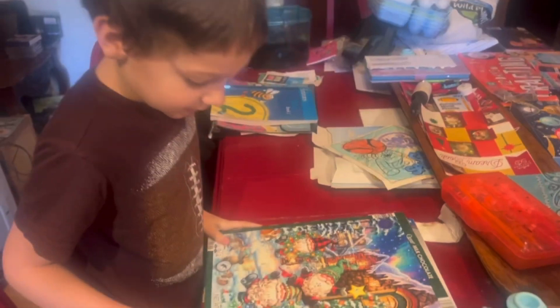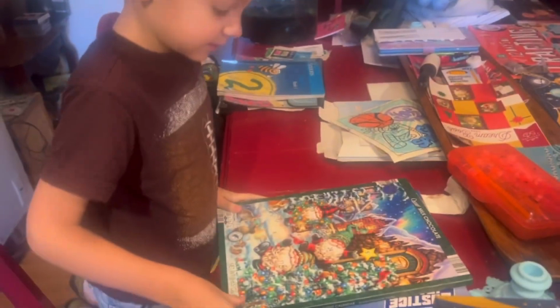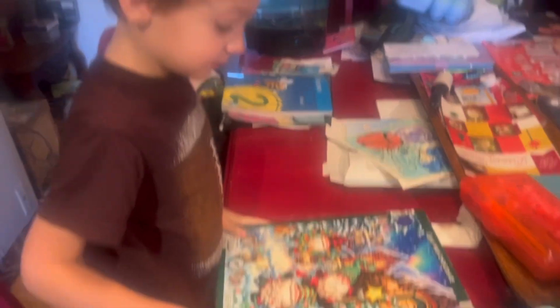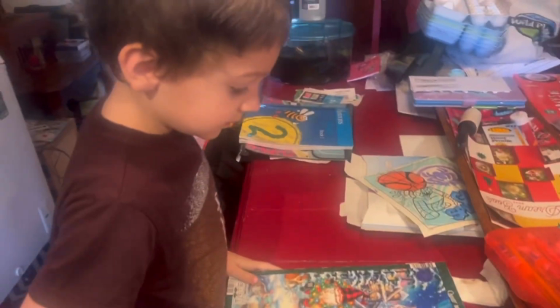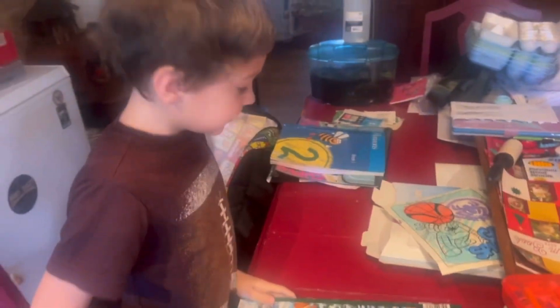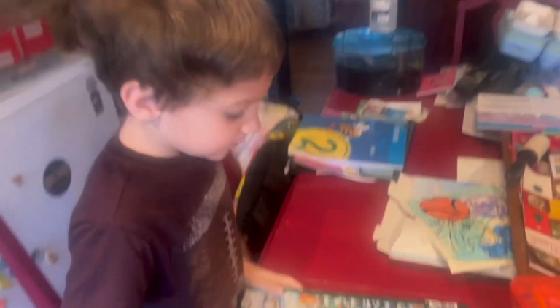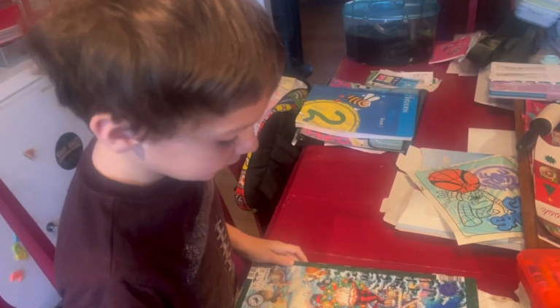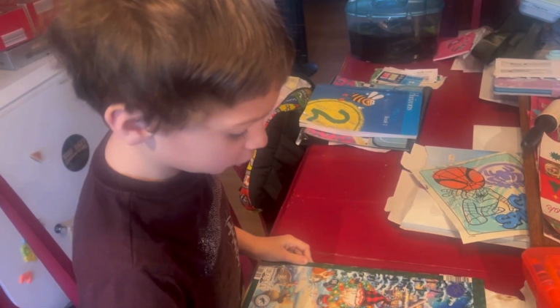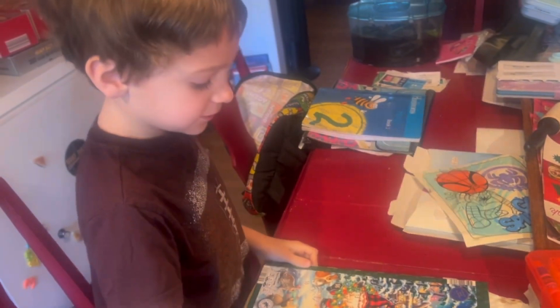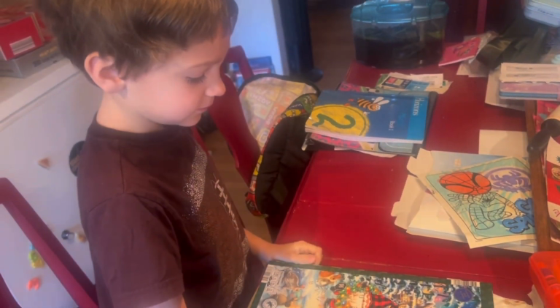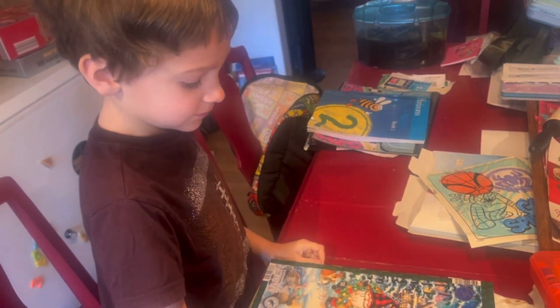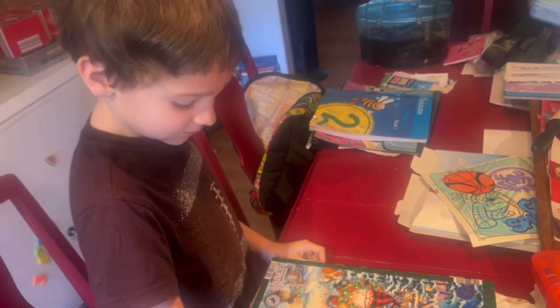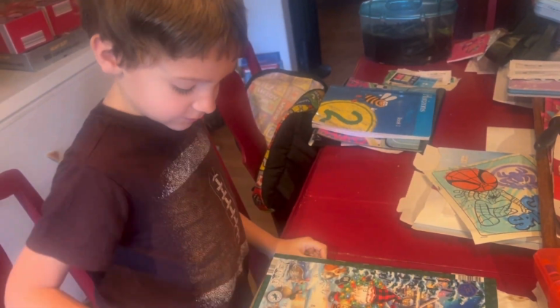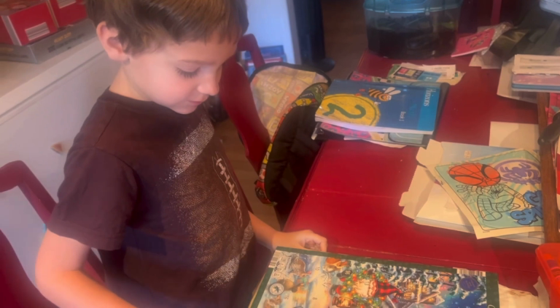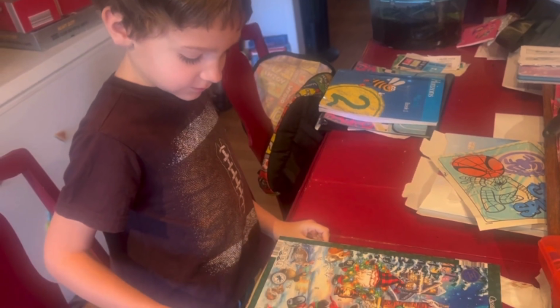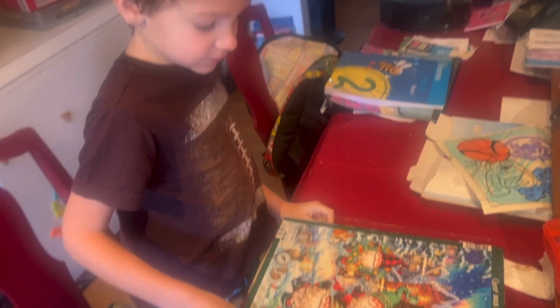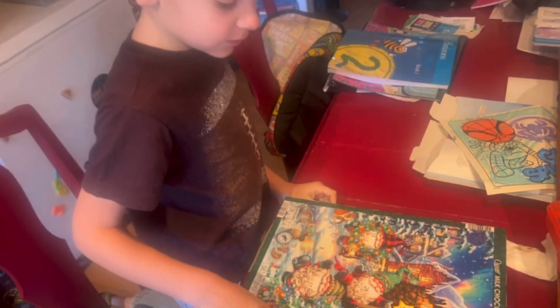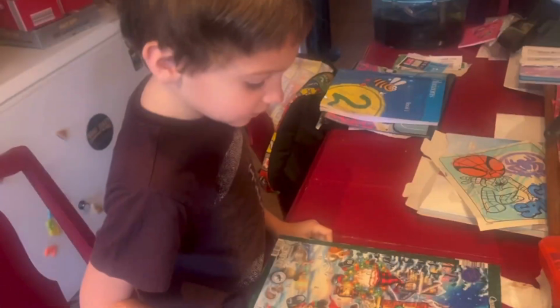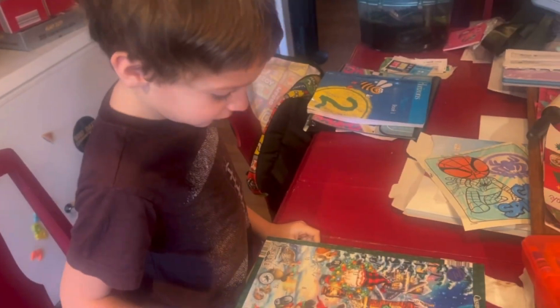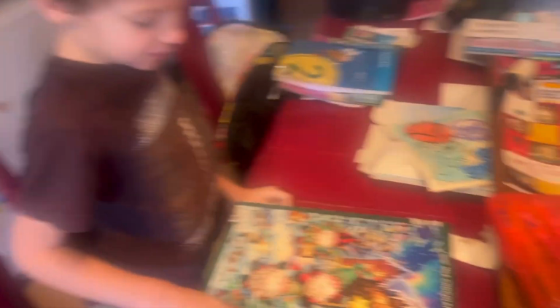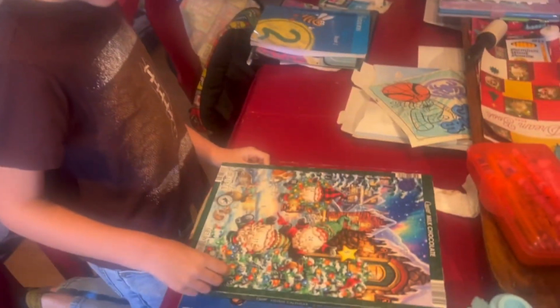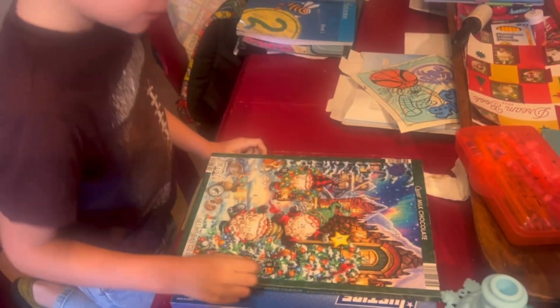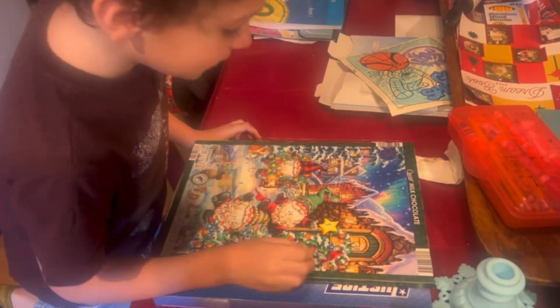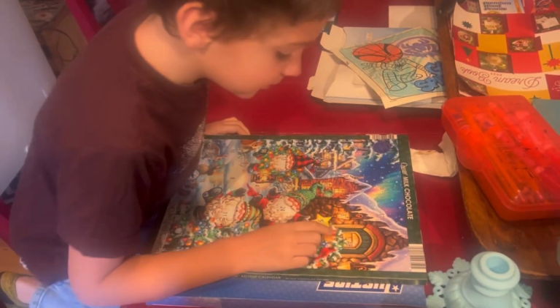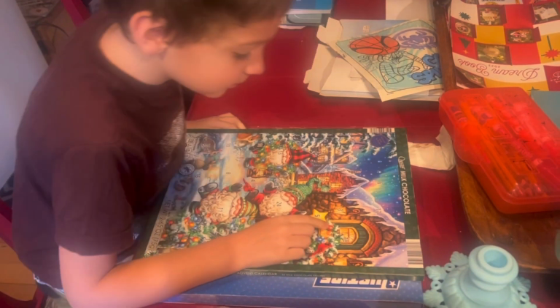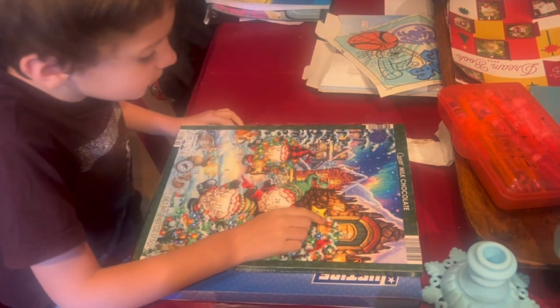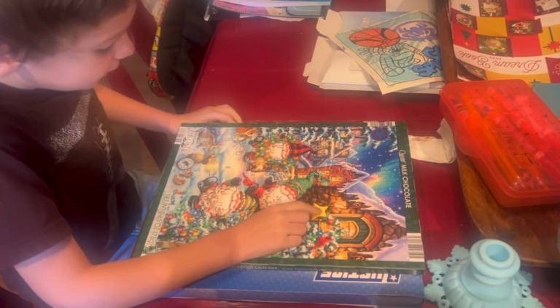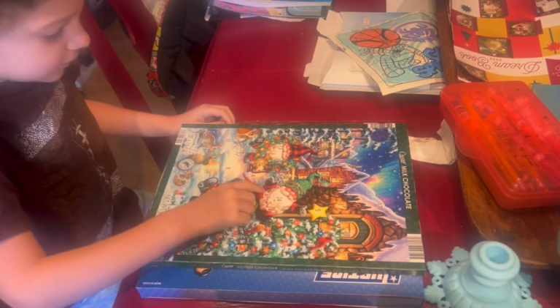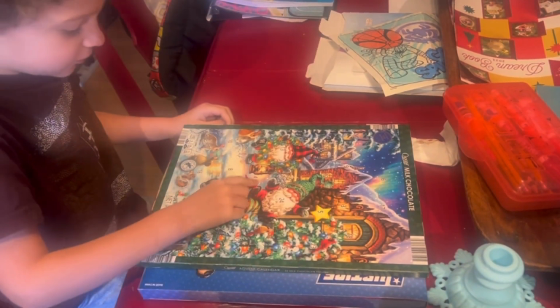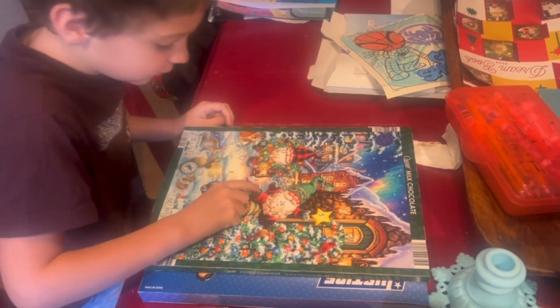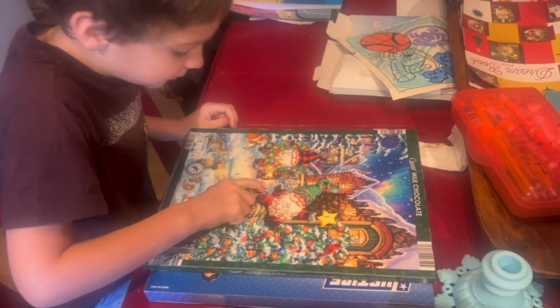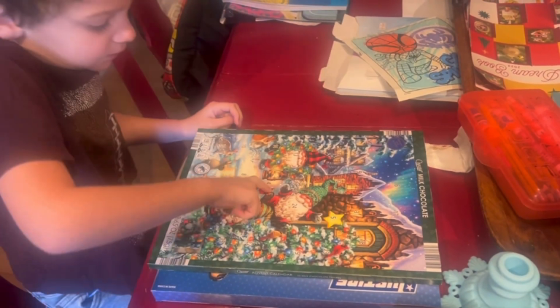Alright, advent time! What number are we on? Three? No, we did three yesterday. Four. Four is right in the middle.